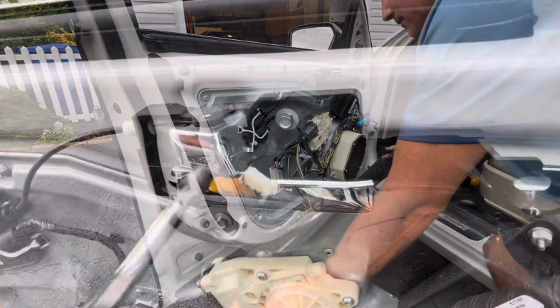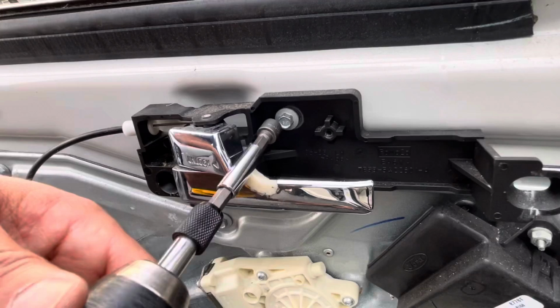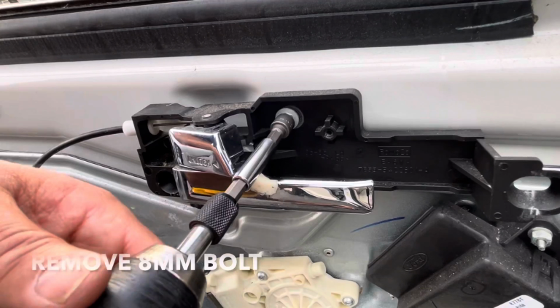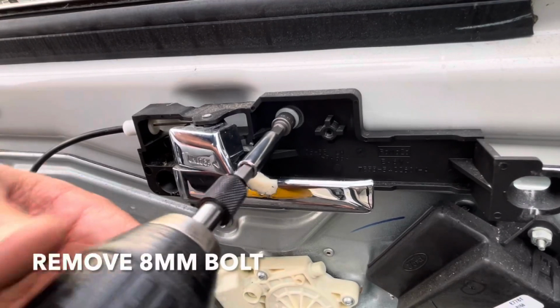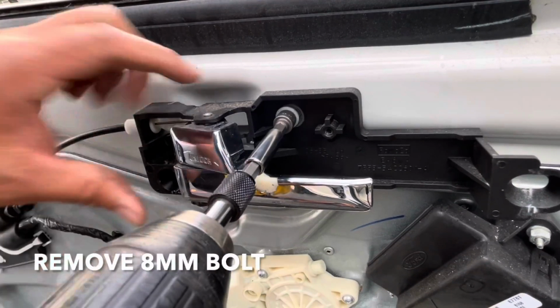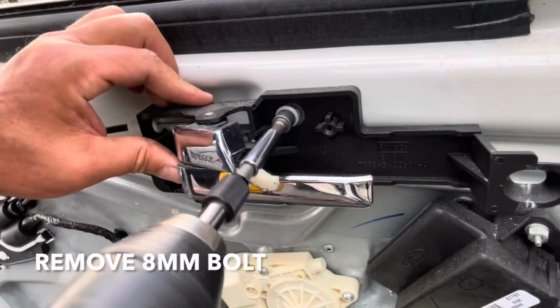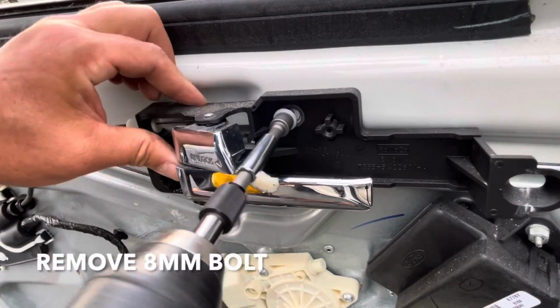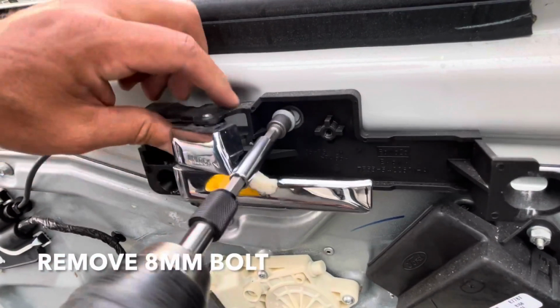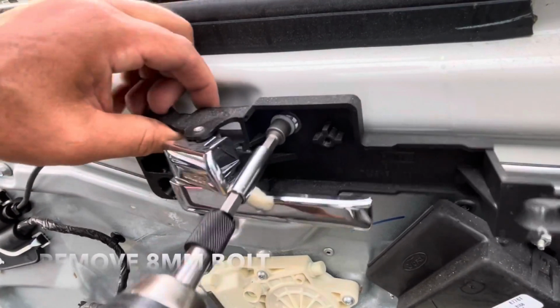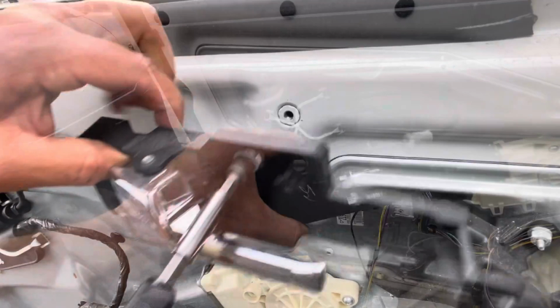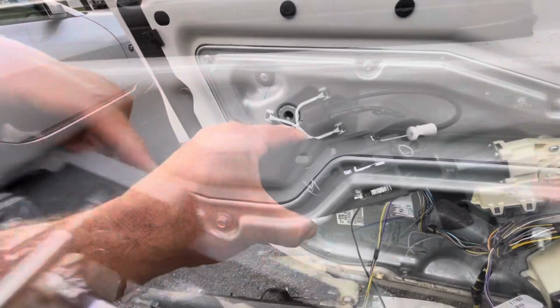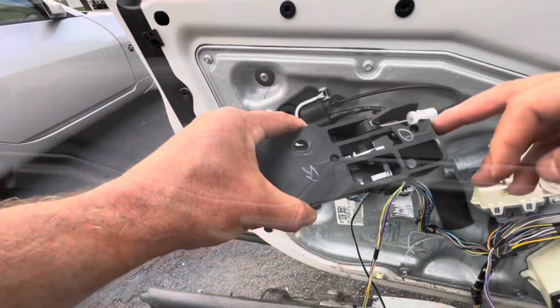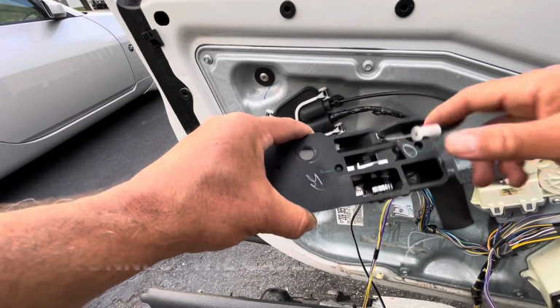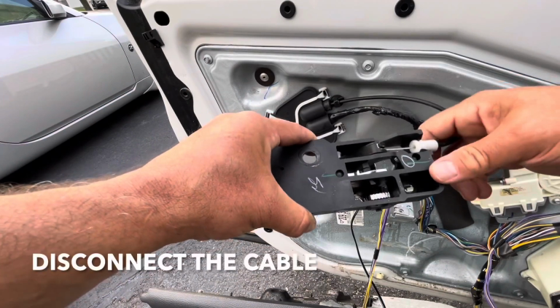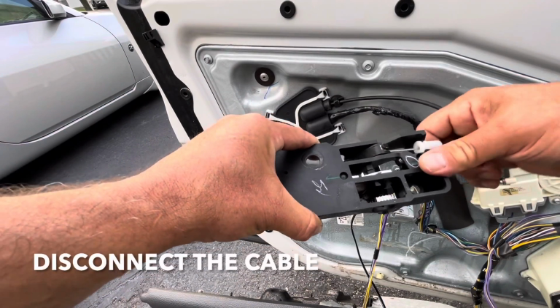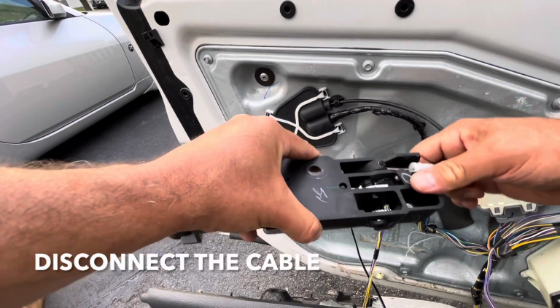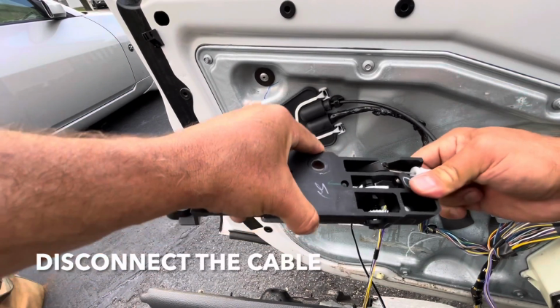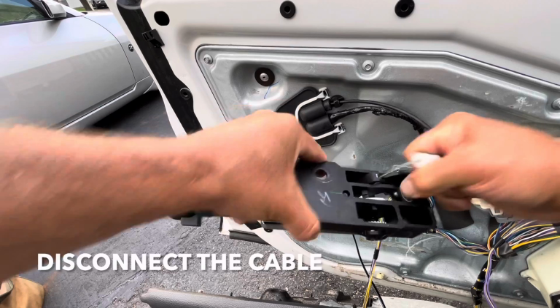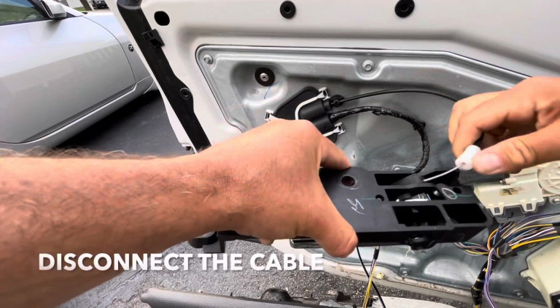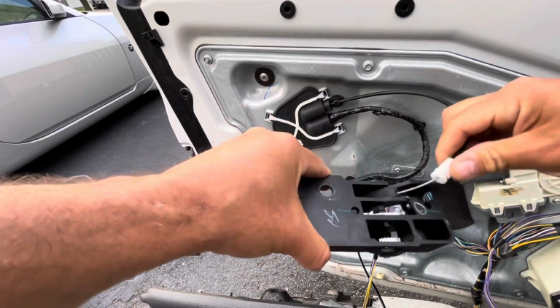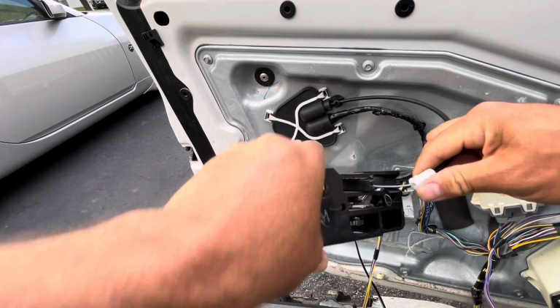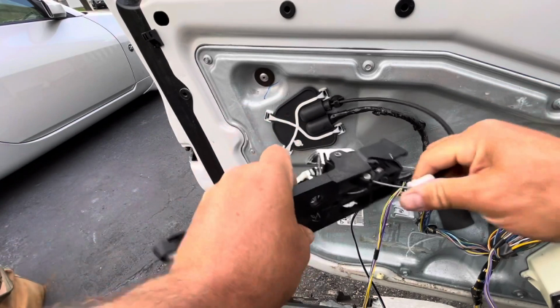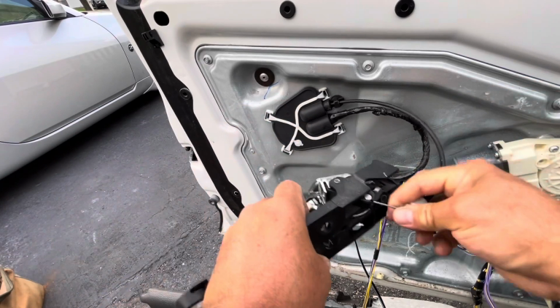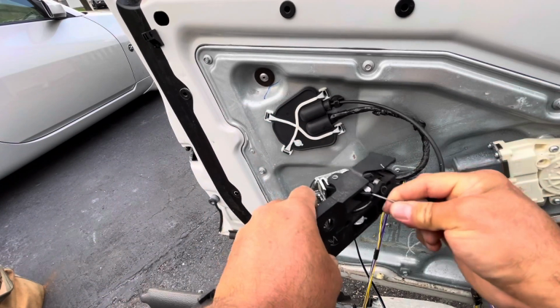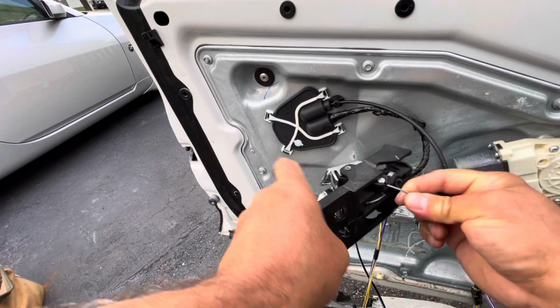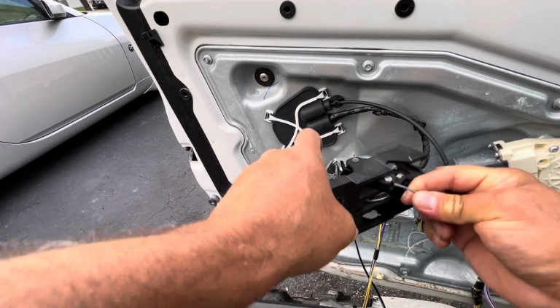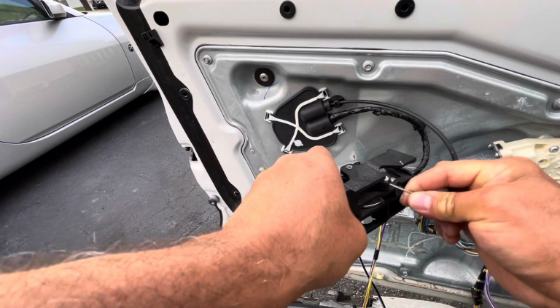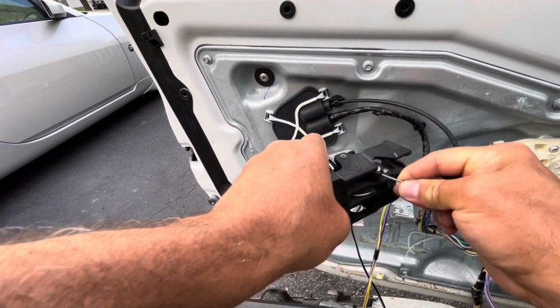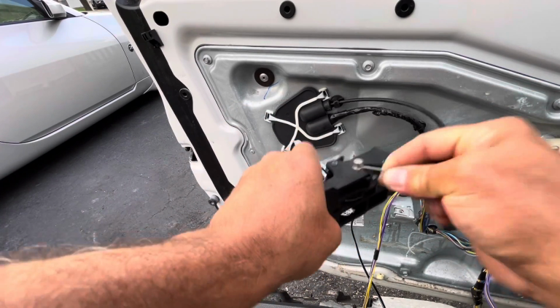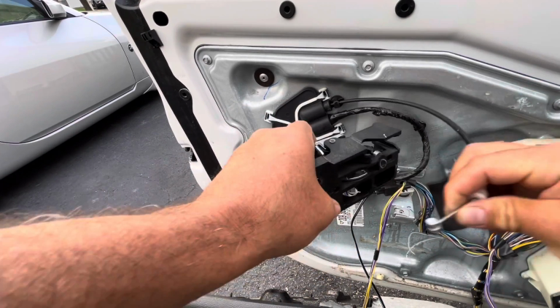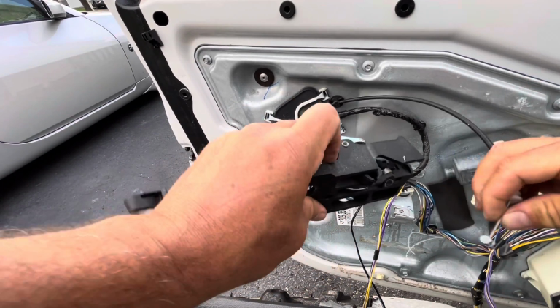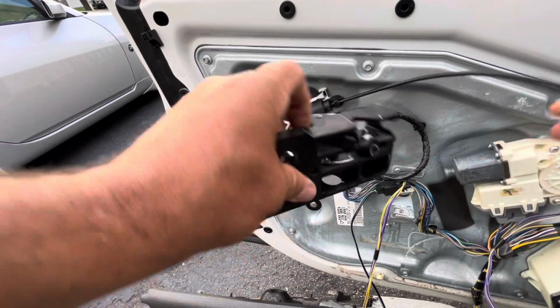Next, remove this 8mm. Next, disconnect the cable — what you have to do is push it up from here and then pull it out from this piece.